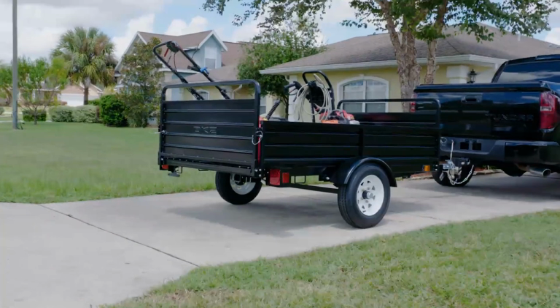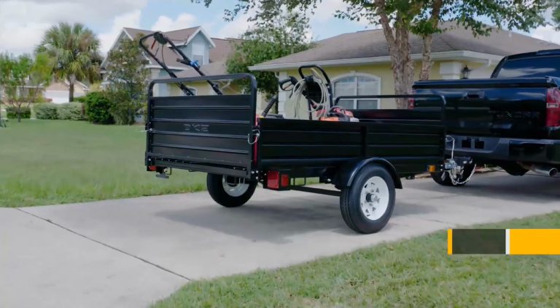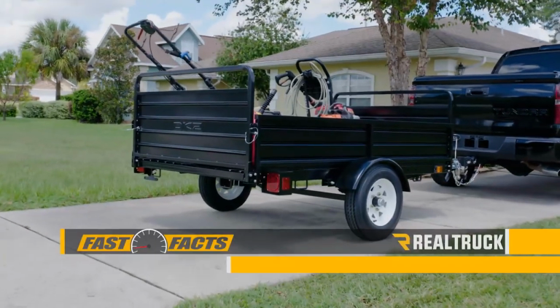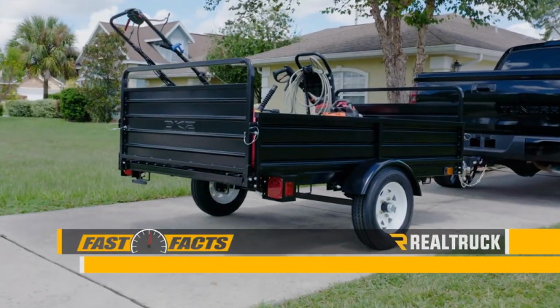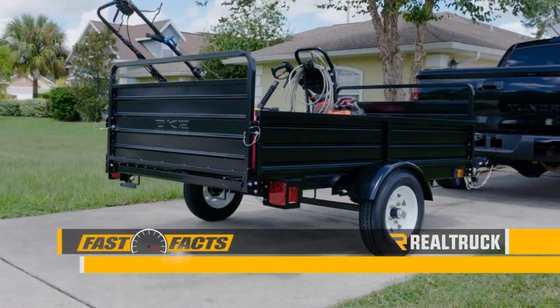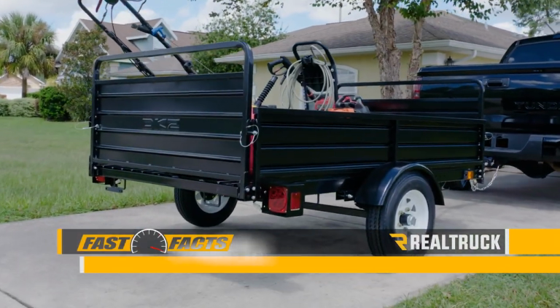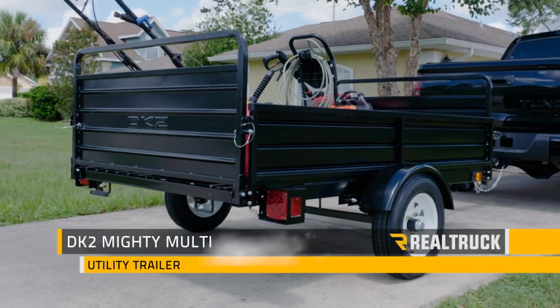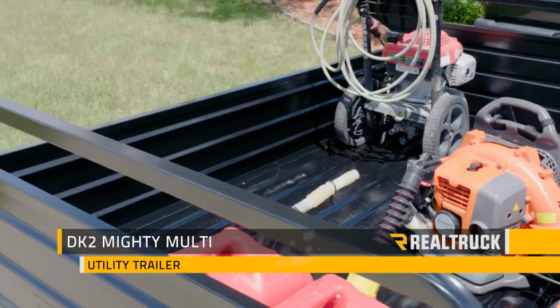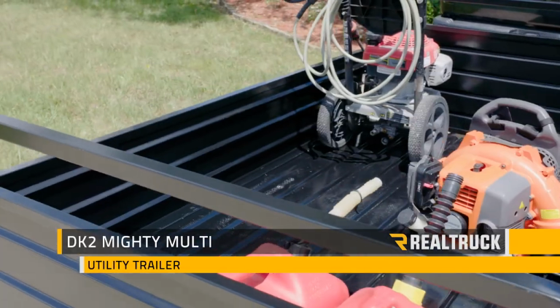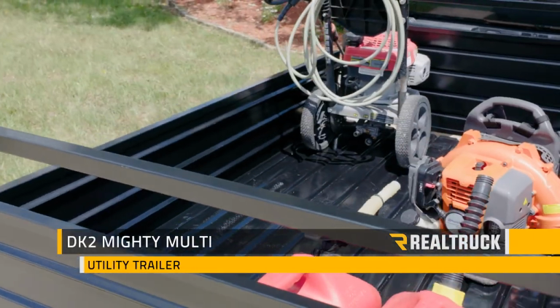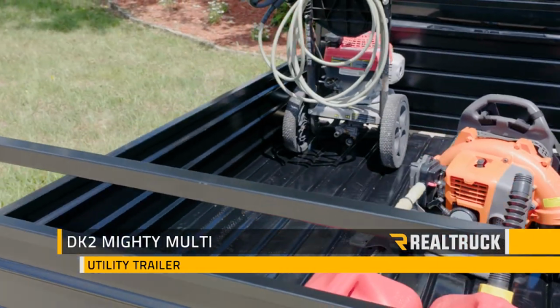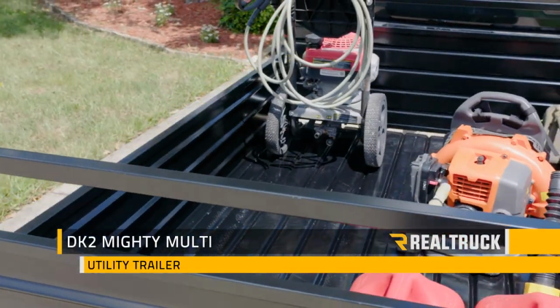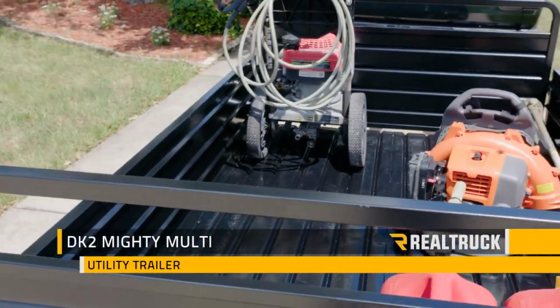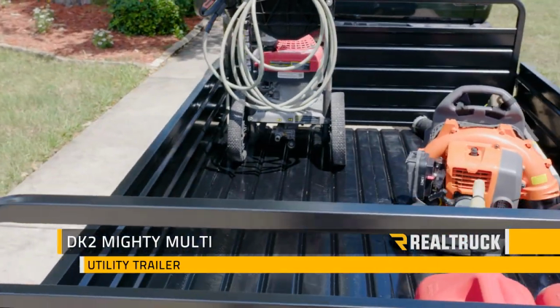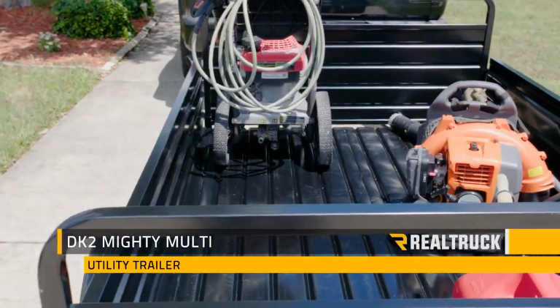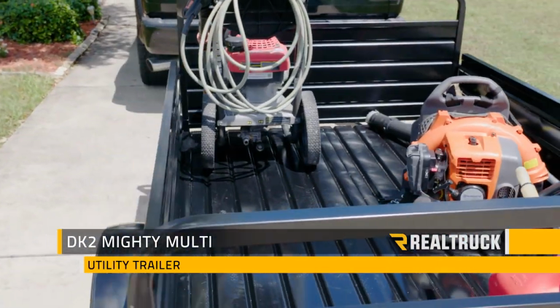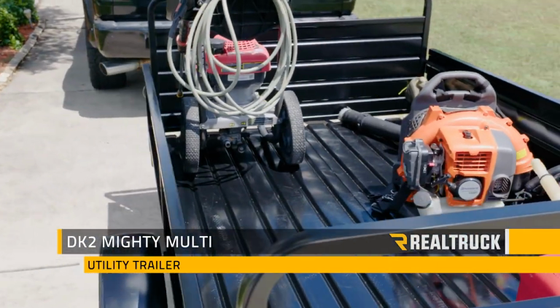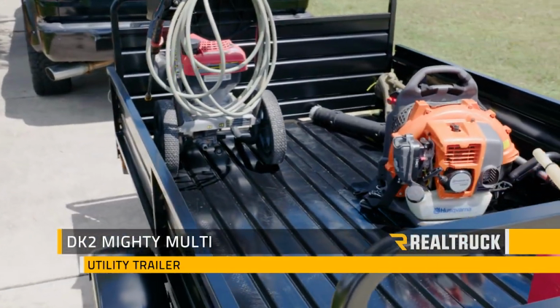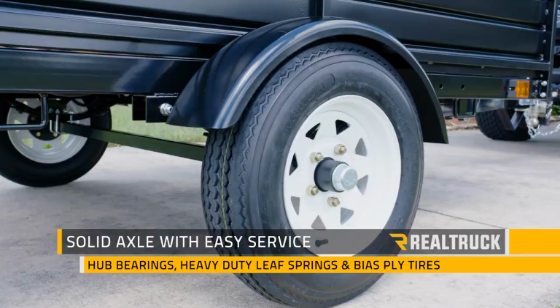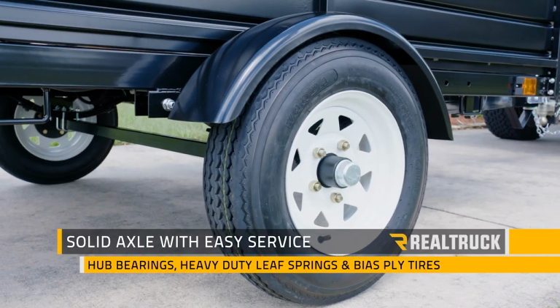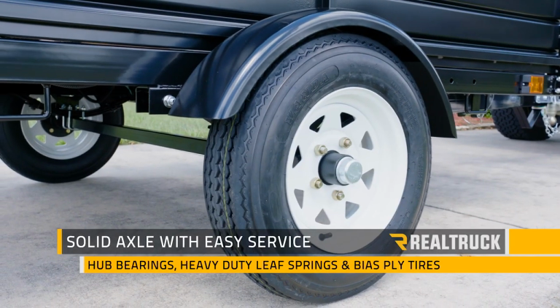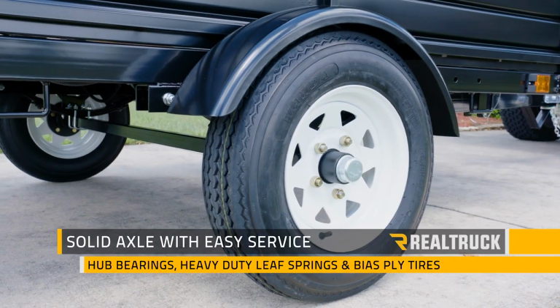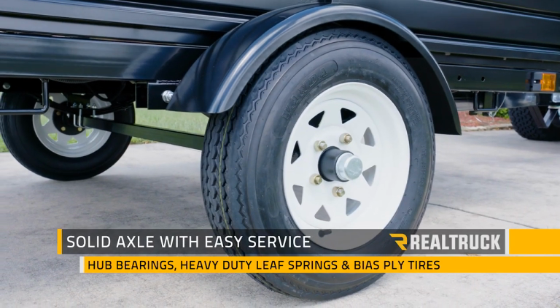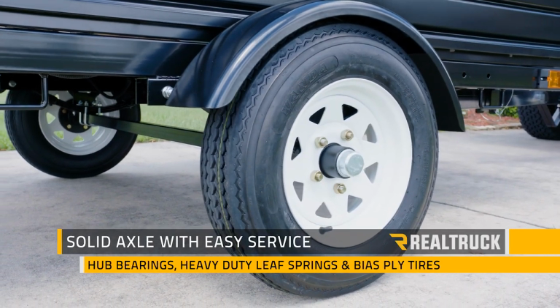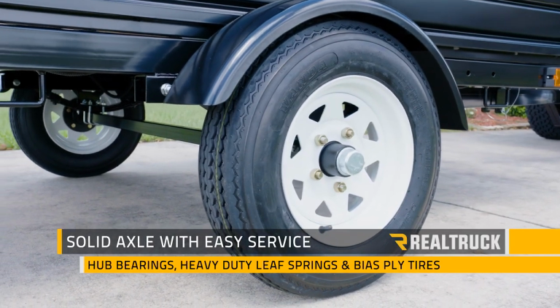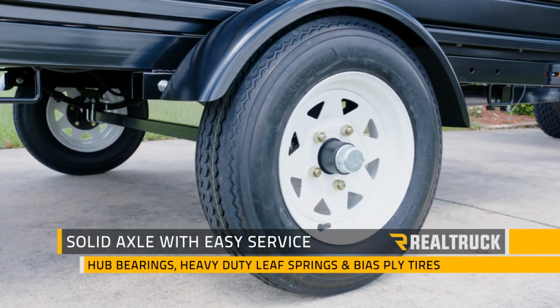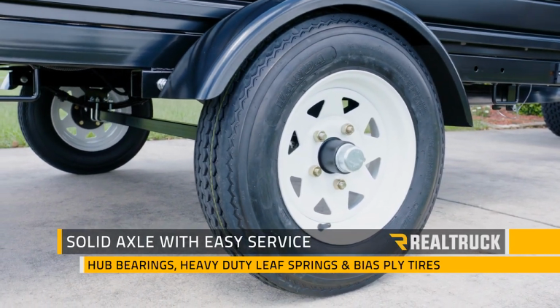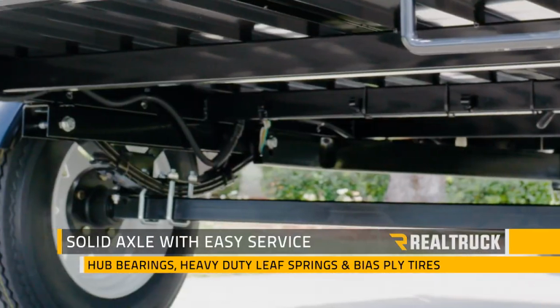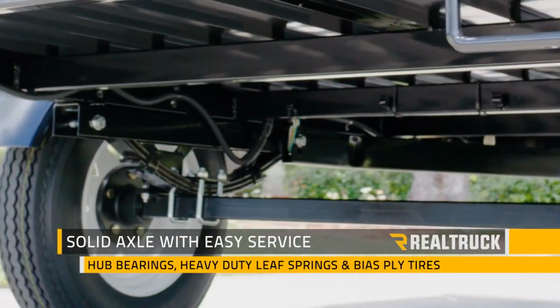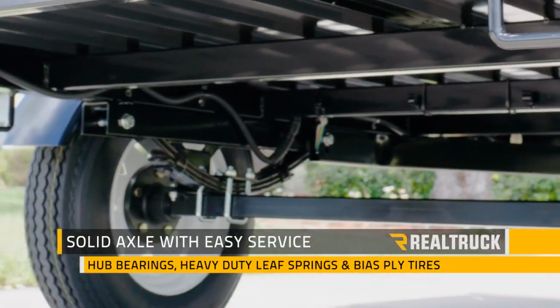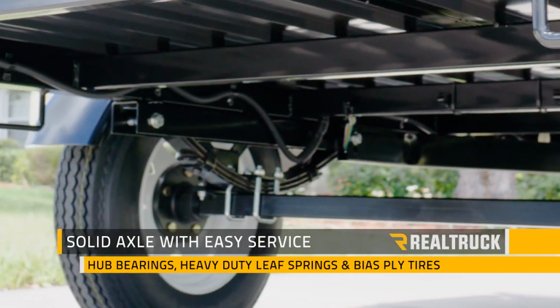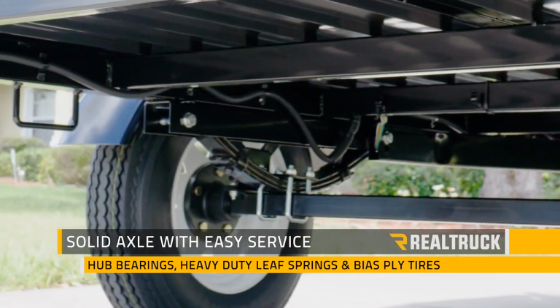Check out the DK2 Mighty Multi Utility Trailer. It's built for strength with corrugated steel floor and side panels and a fully welded frame. Supporting your cargo is a solid axle with easy service hub bearings, heavy-duty leaf springs, and bias ply tires.